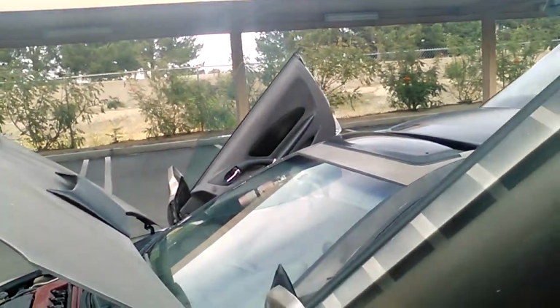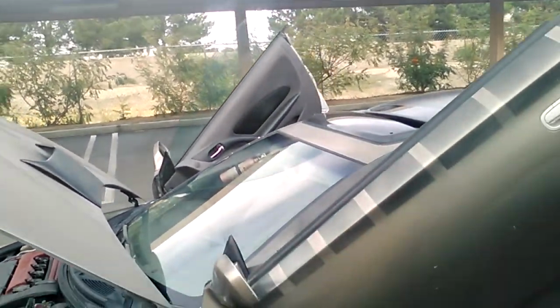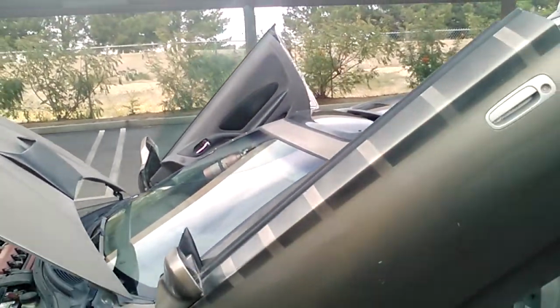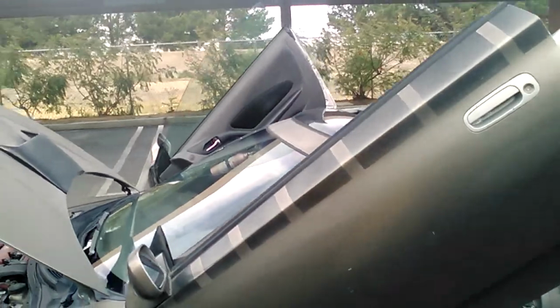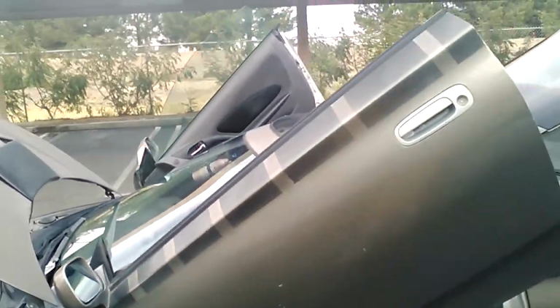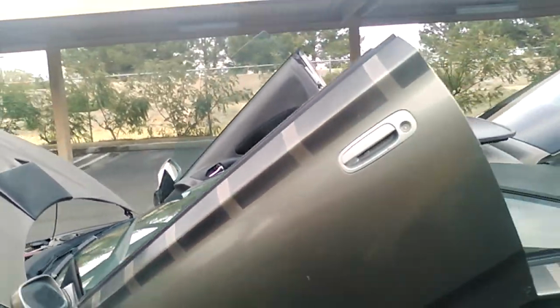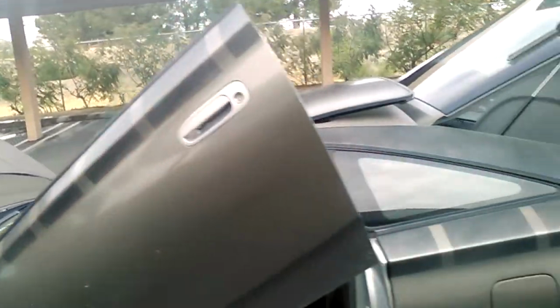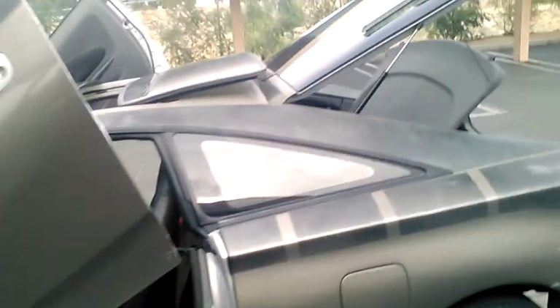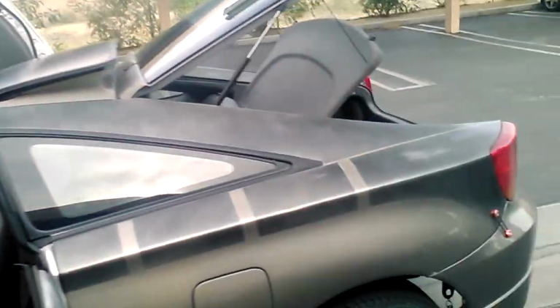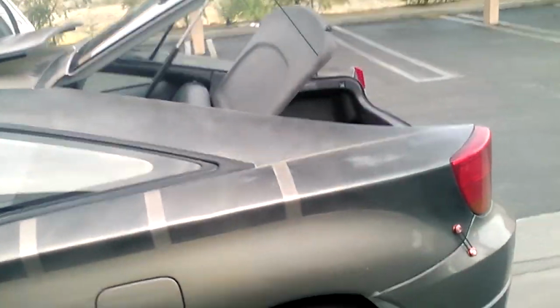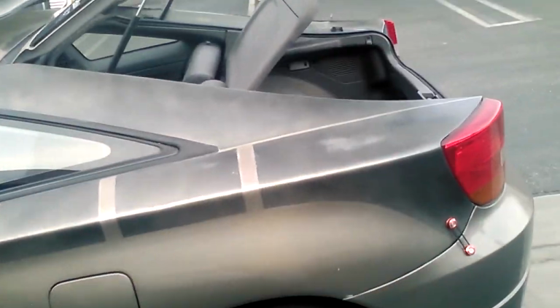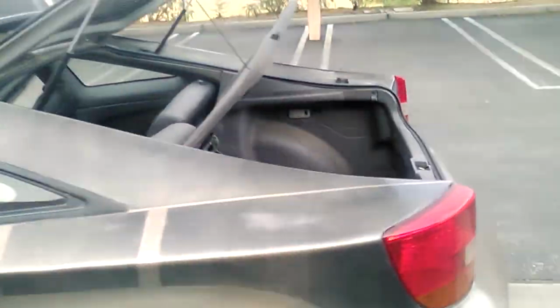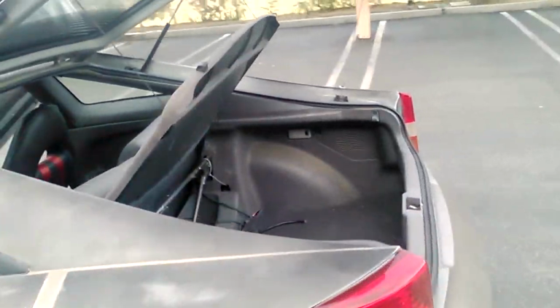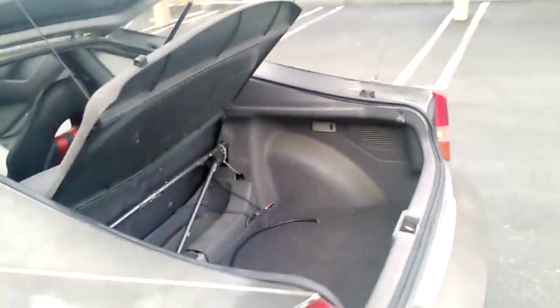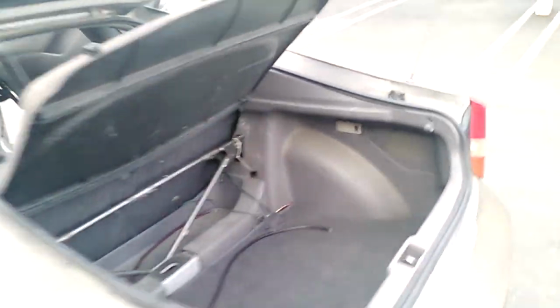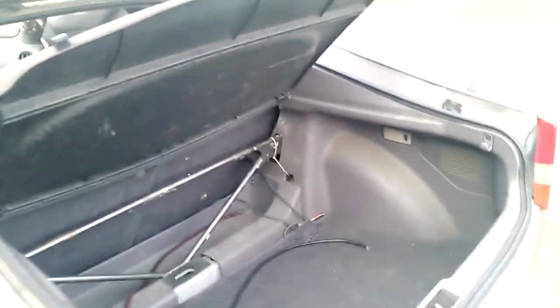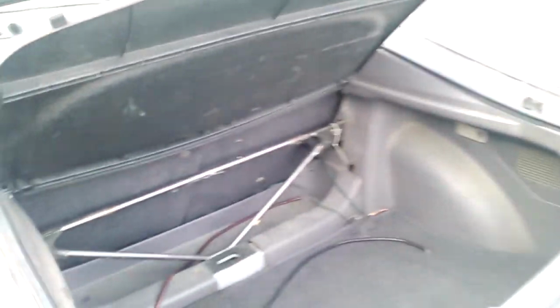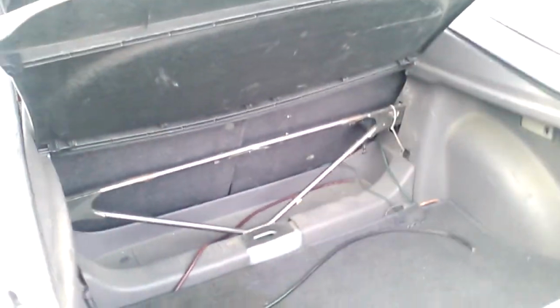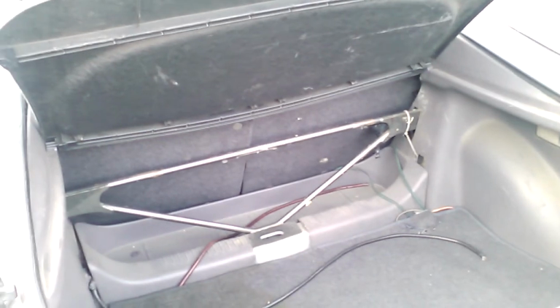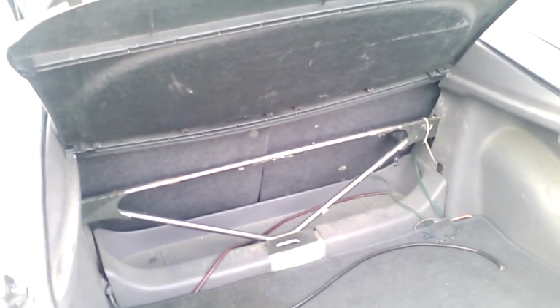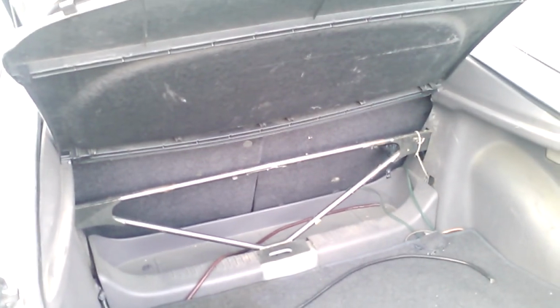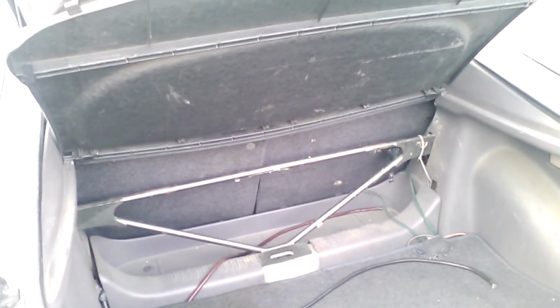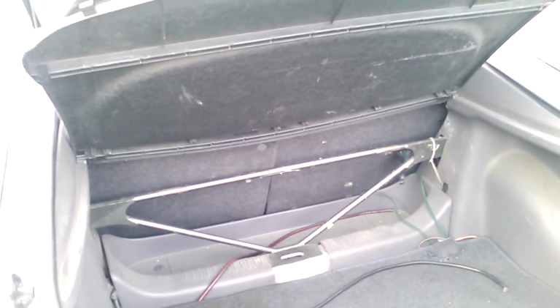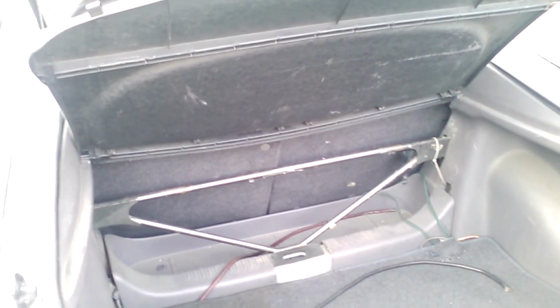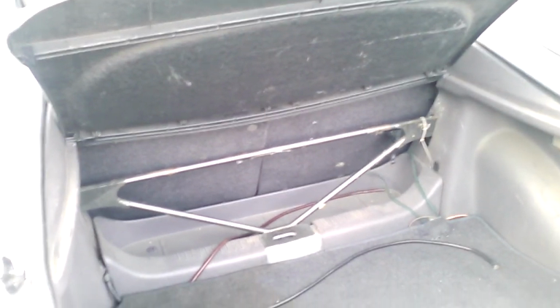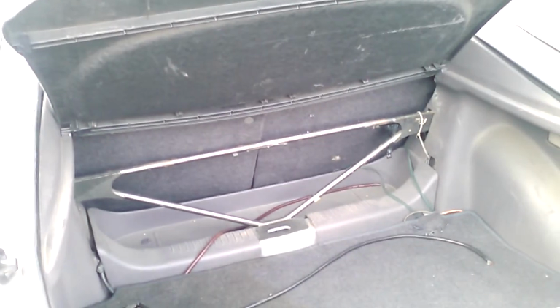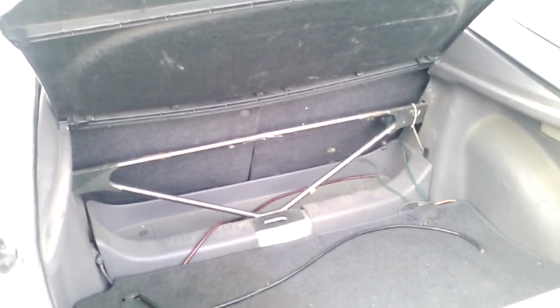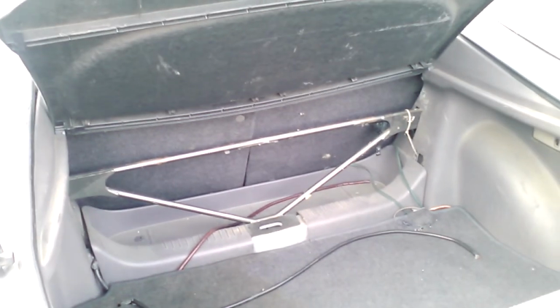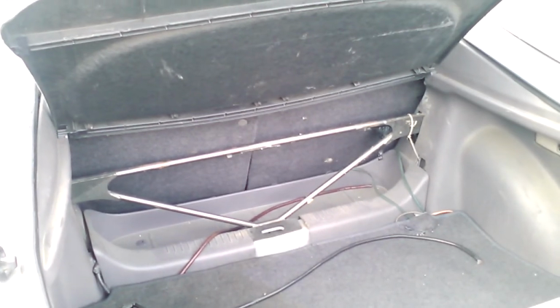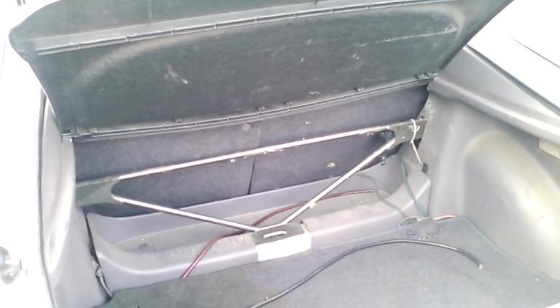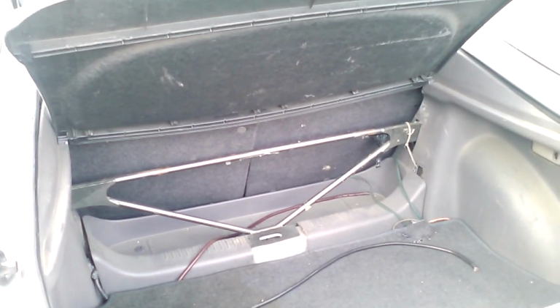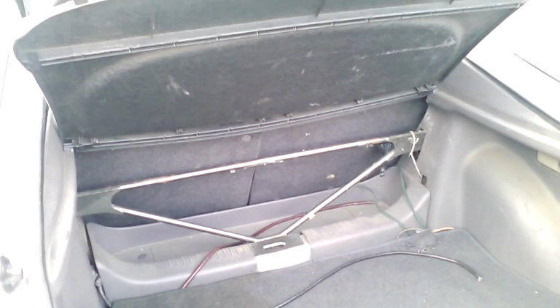Also, on the back, it's got a rear strut brace so the body will be more structurally stable.